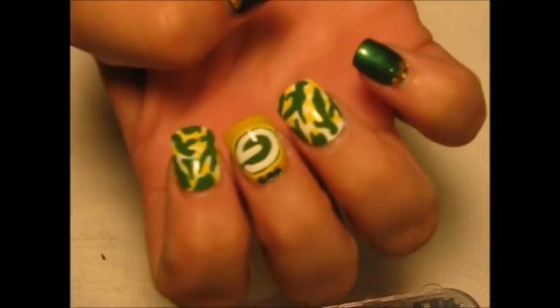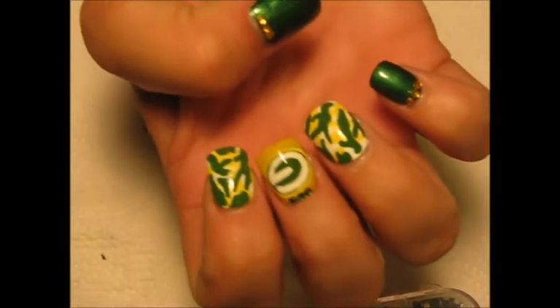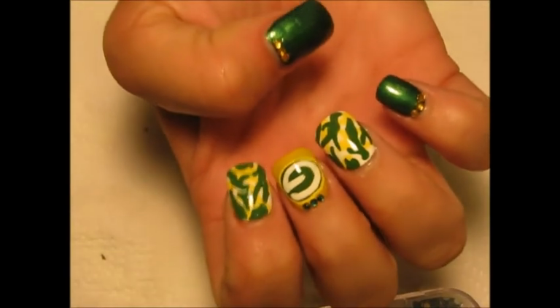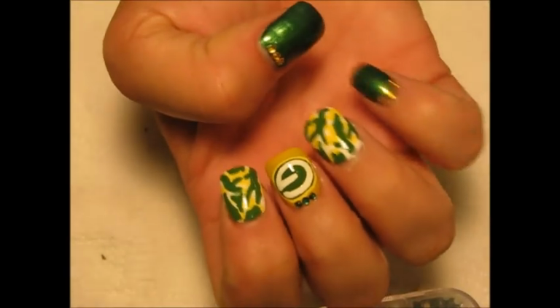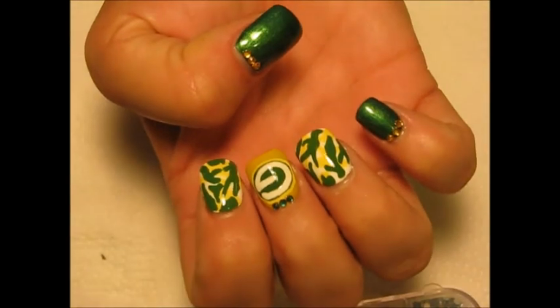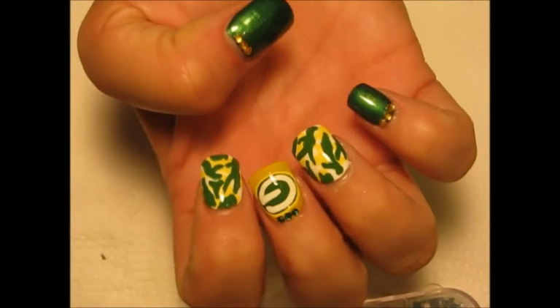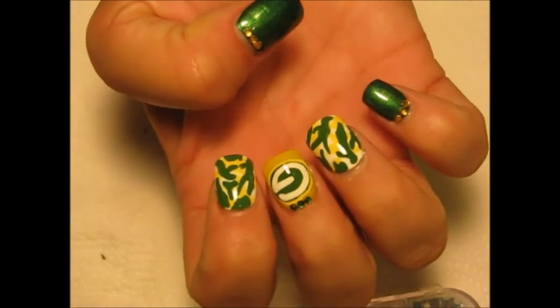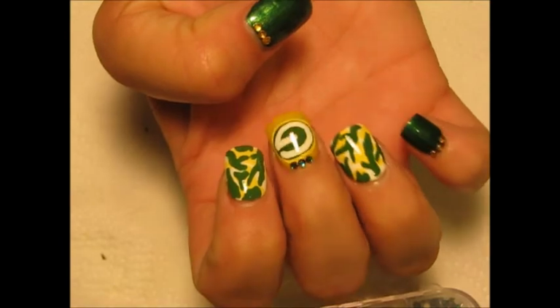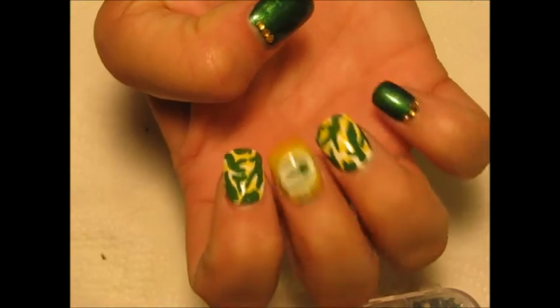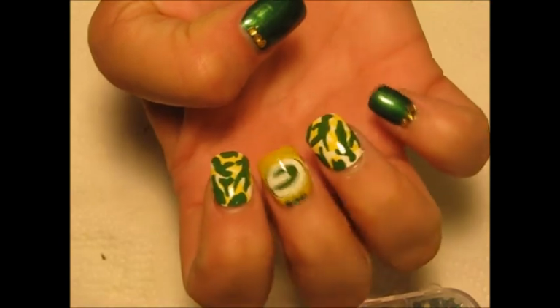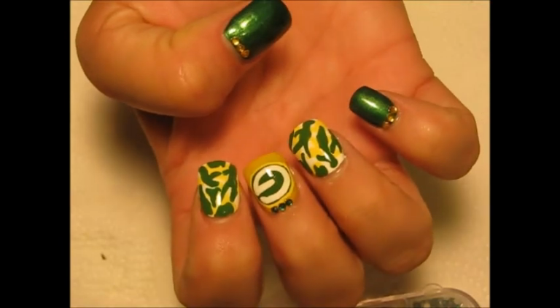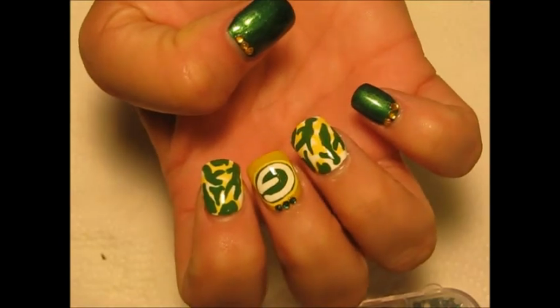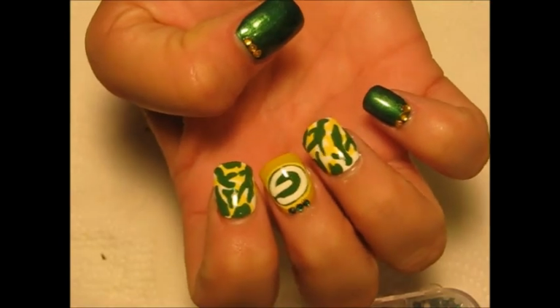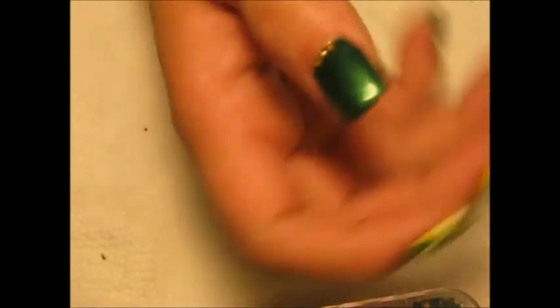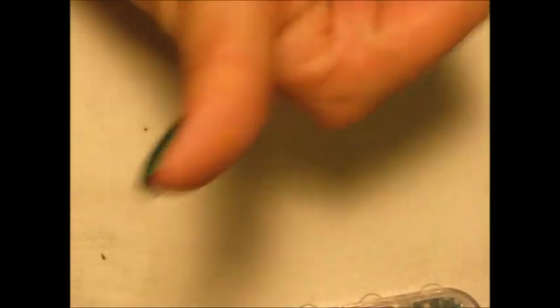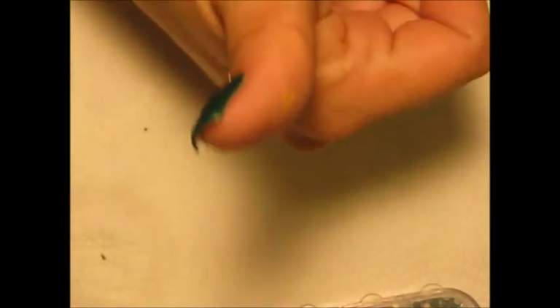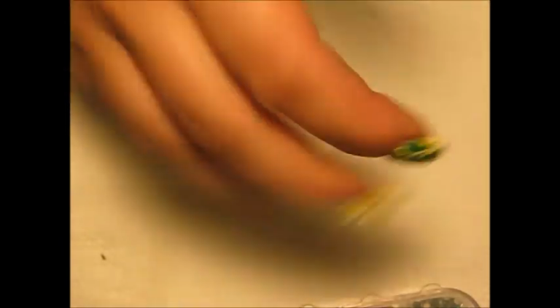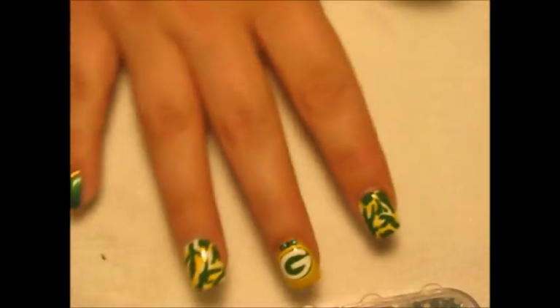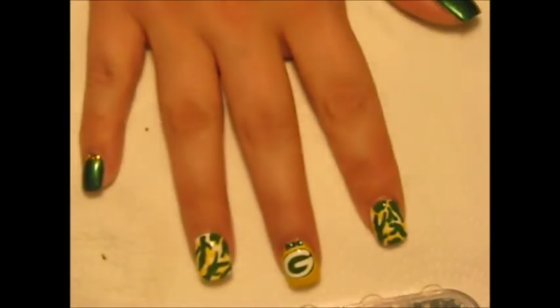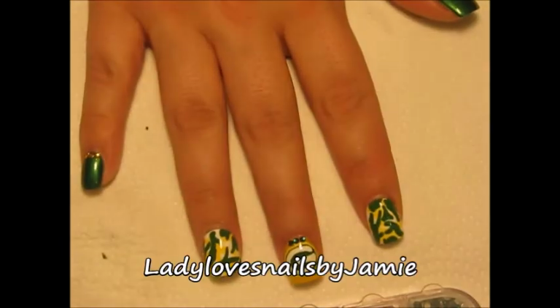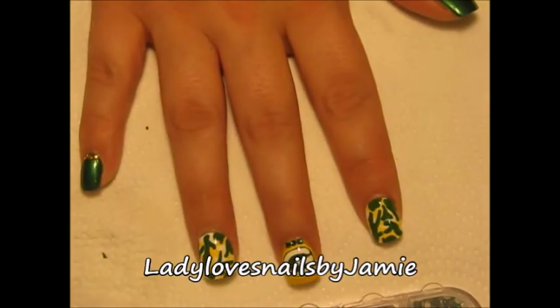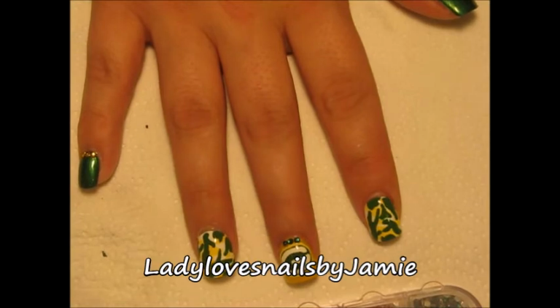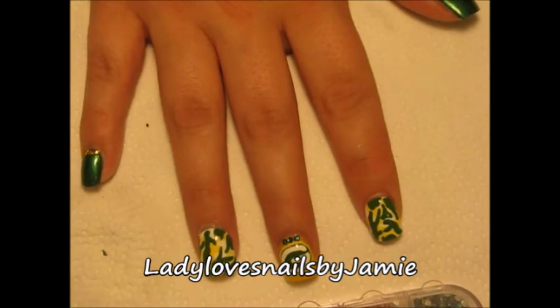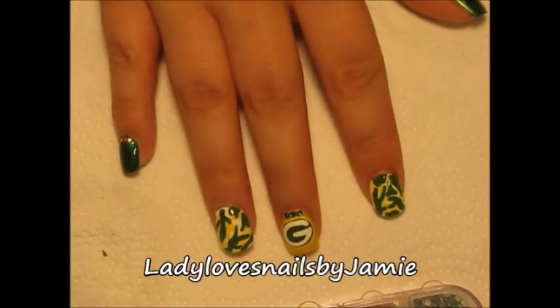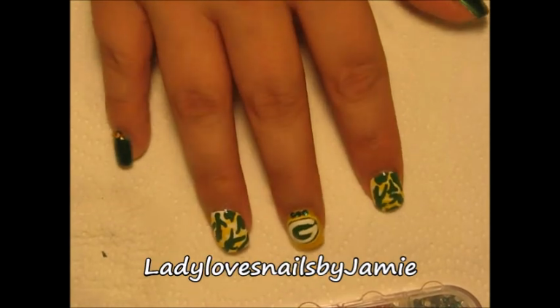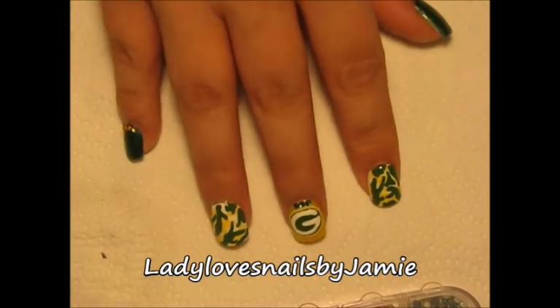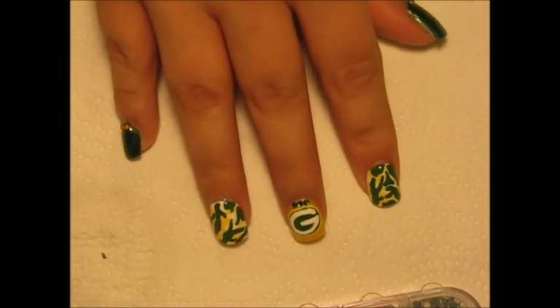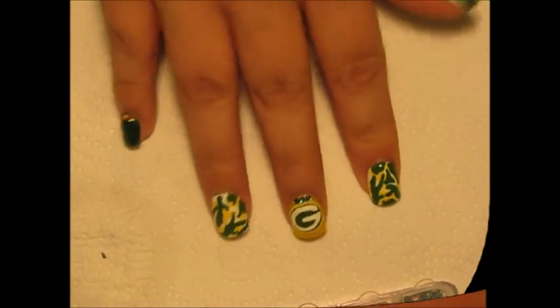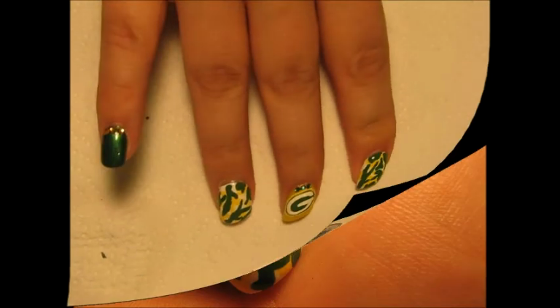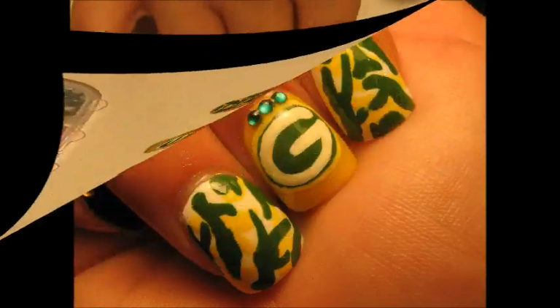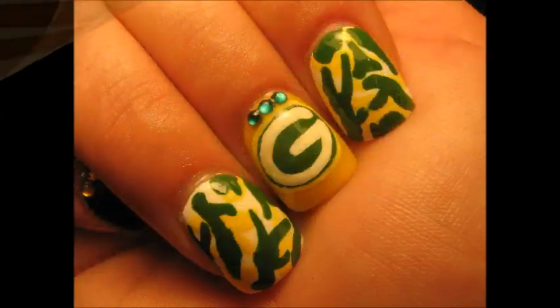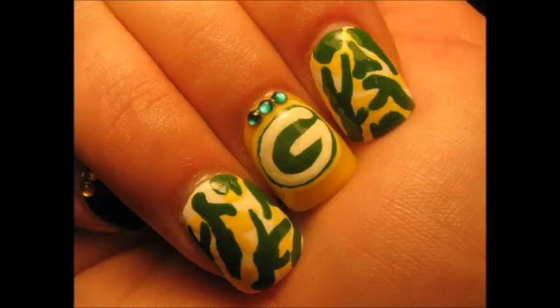And this is the final result. Give it a thumbs up if you like it! Check me out on Facebook — you can find me at Lady Loves Nails by Jamie. Thanks for watching and I'll see you guys later.